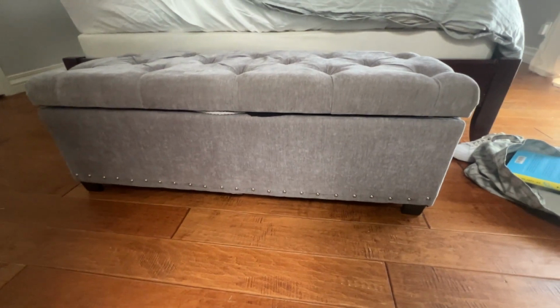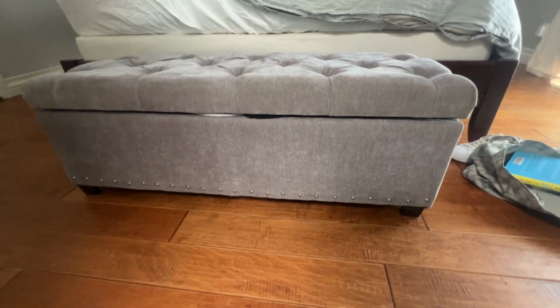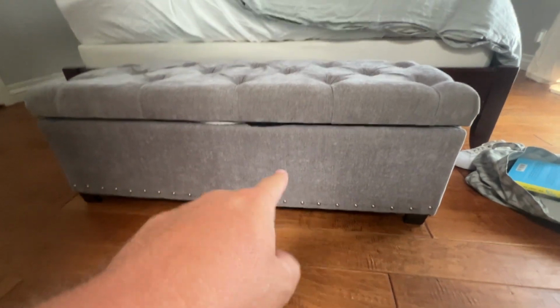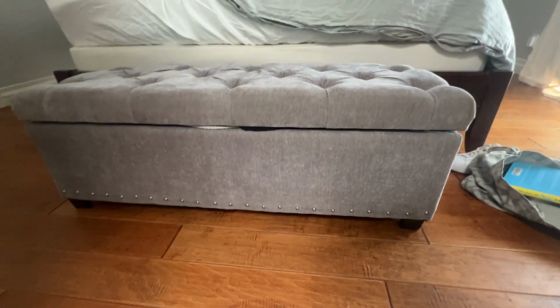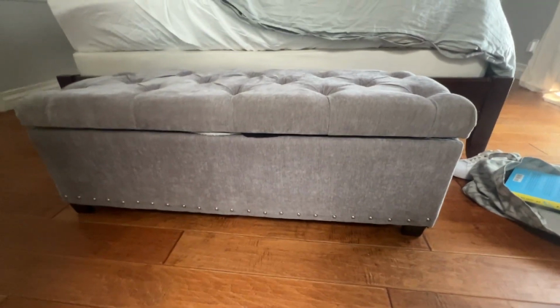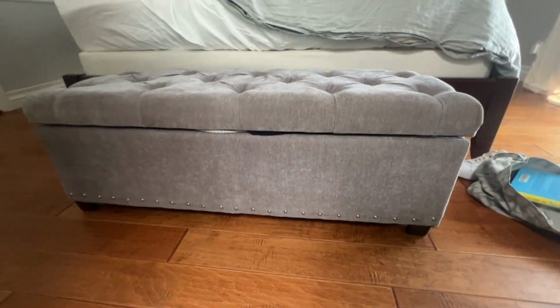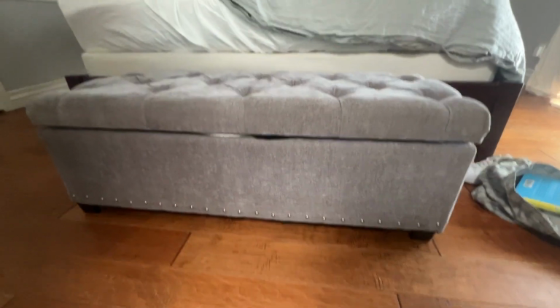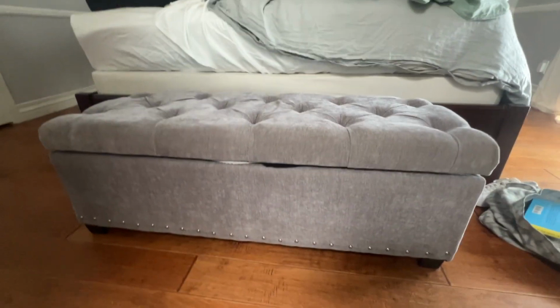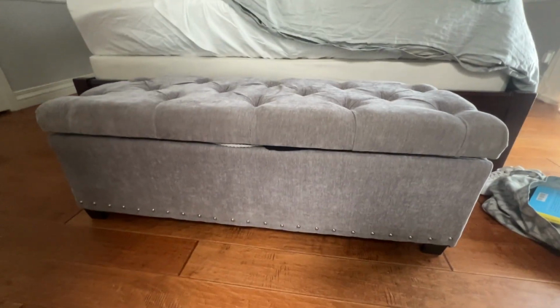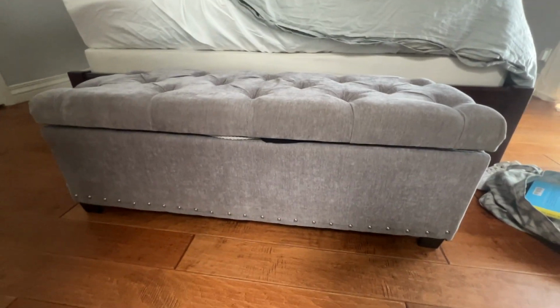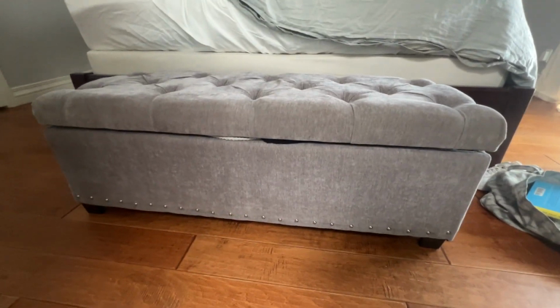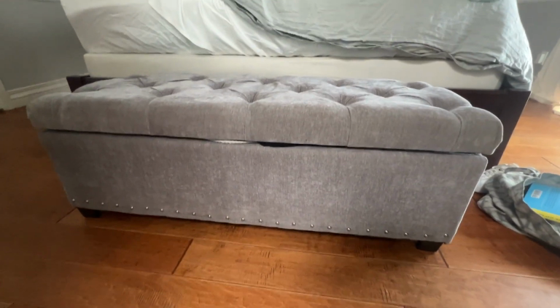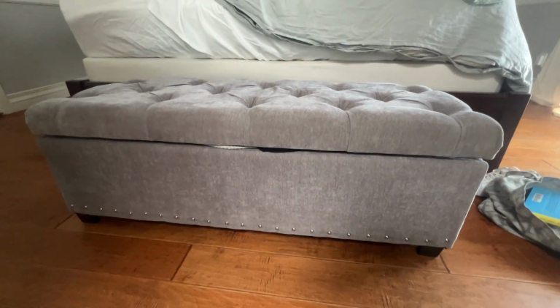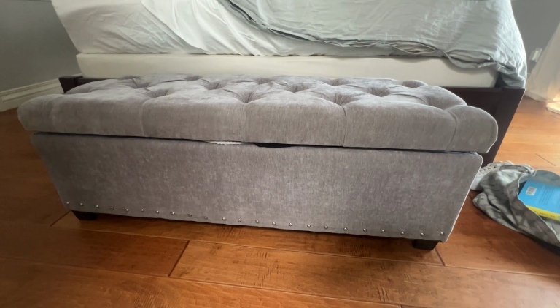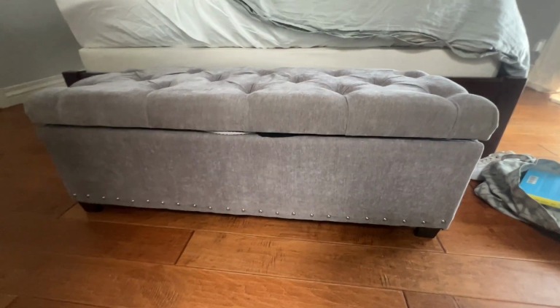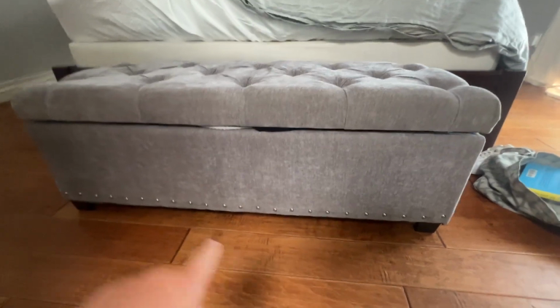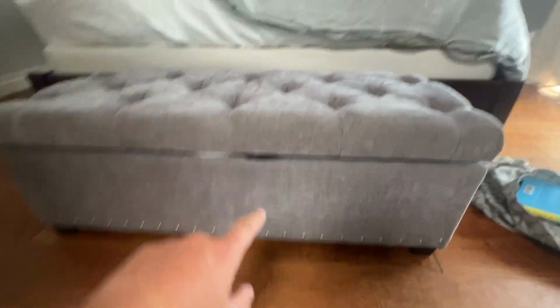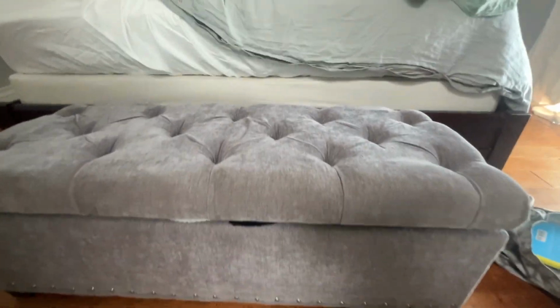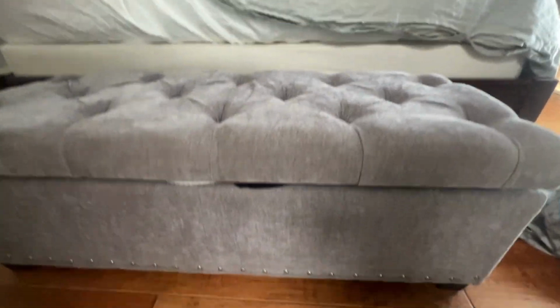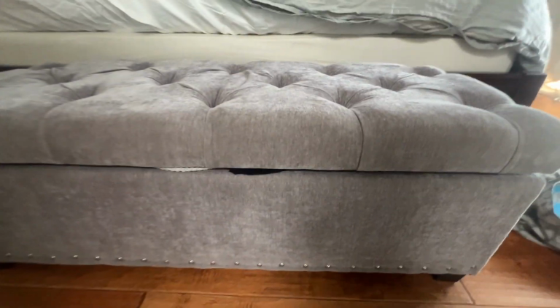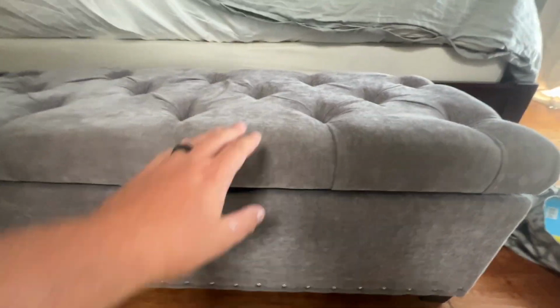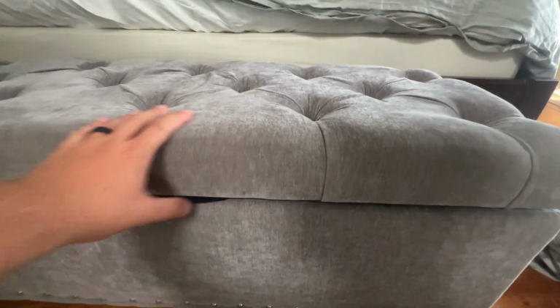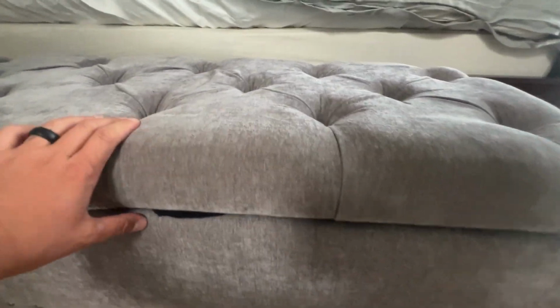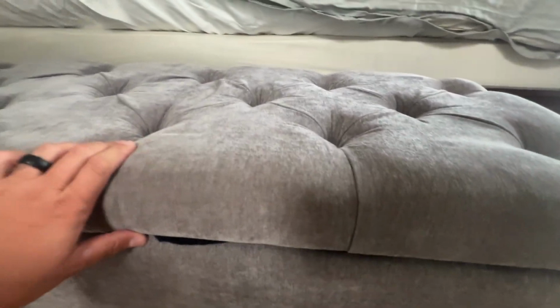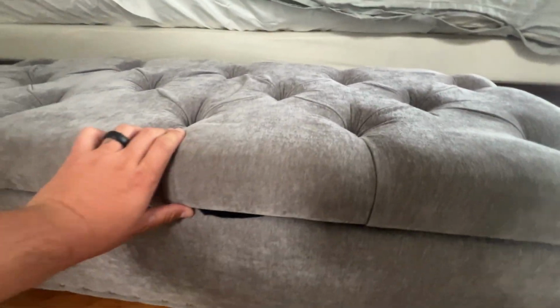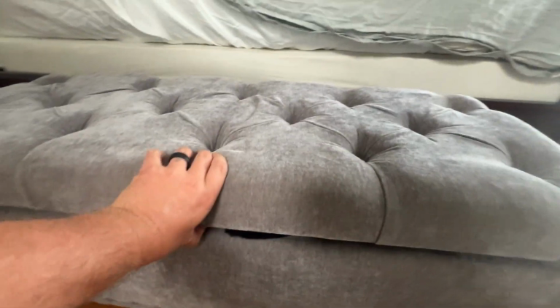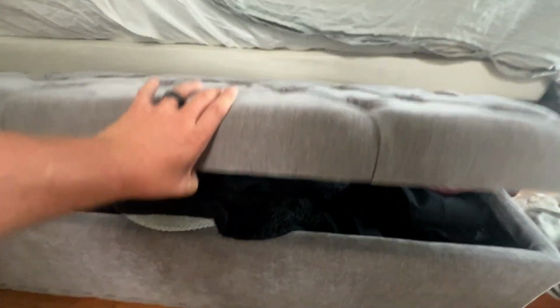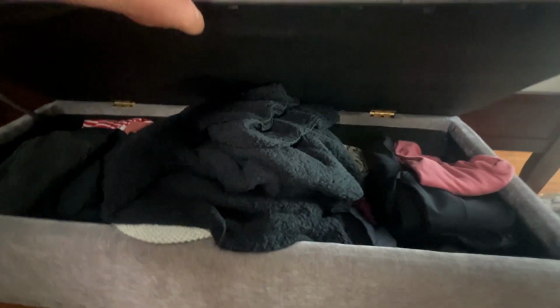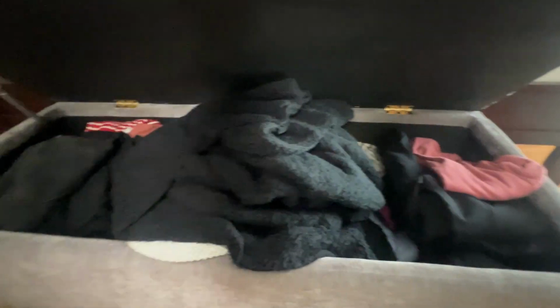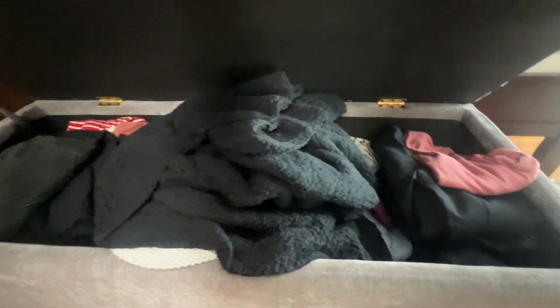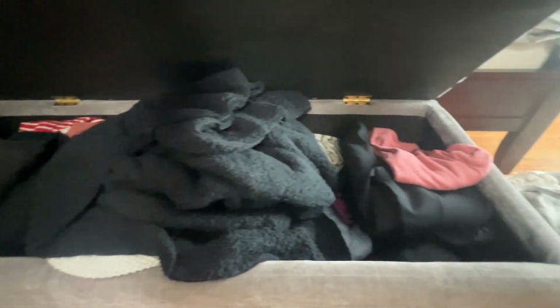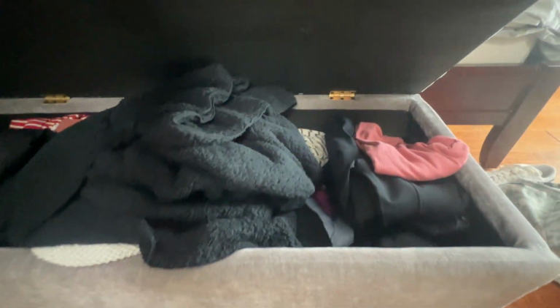Hey, what's up everyone? It's Jimbo. Today we're looking at this end of the bed ottoman — at least that's where I have it, at the end of the bed. Nice tufted top, nice fabric material, and the best part is that it's actually for storage.